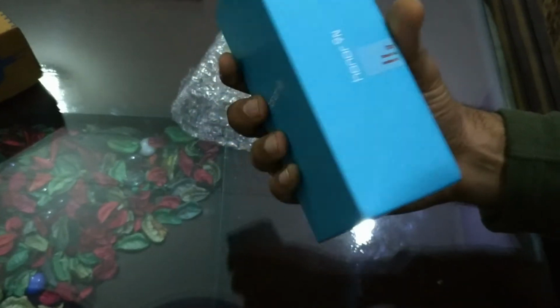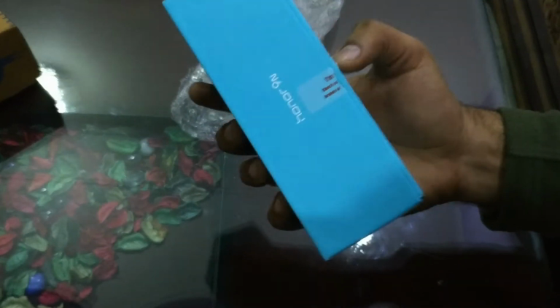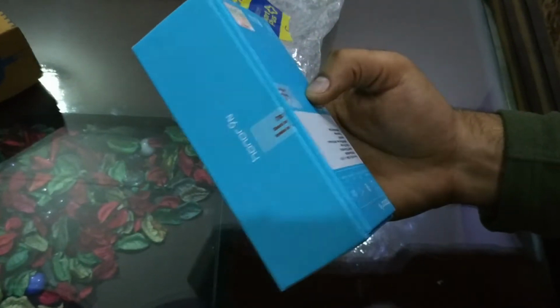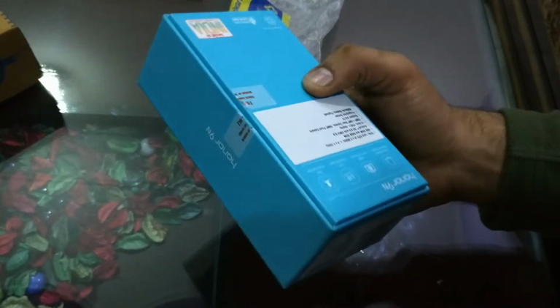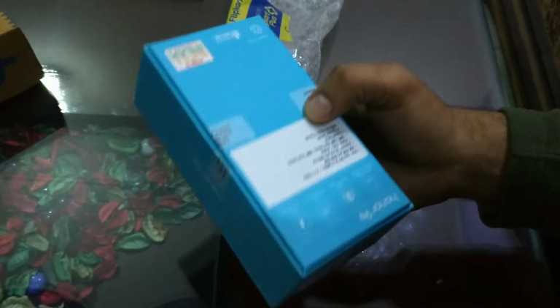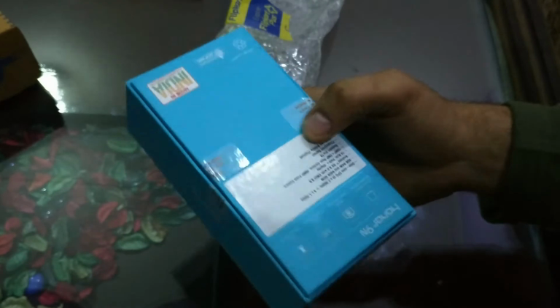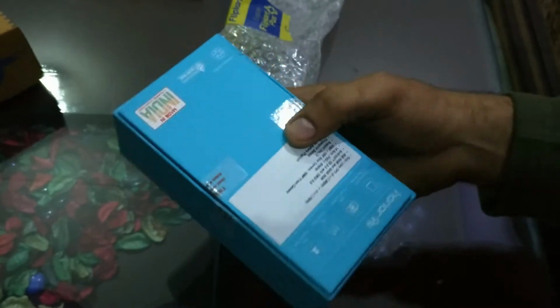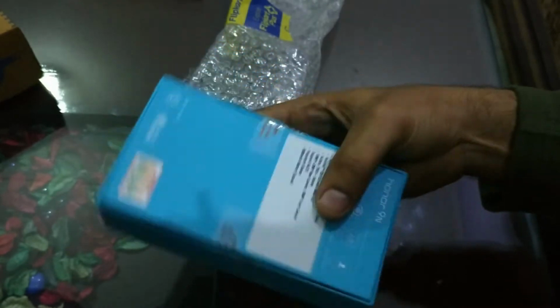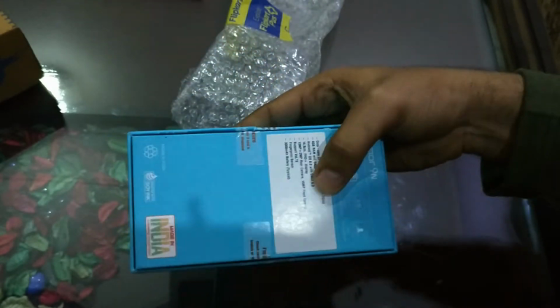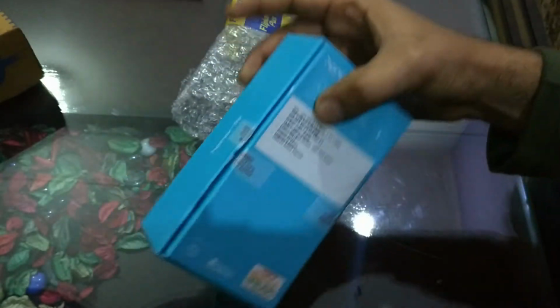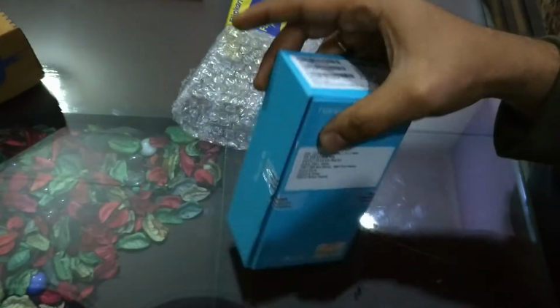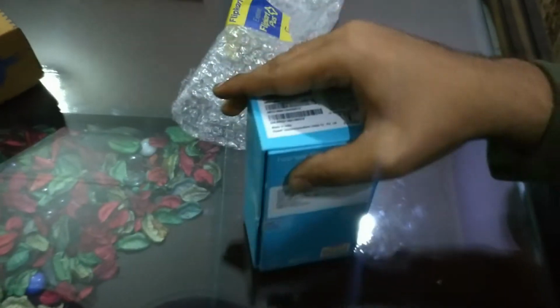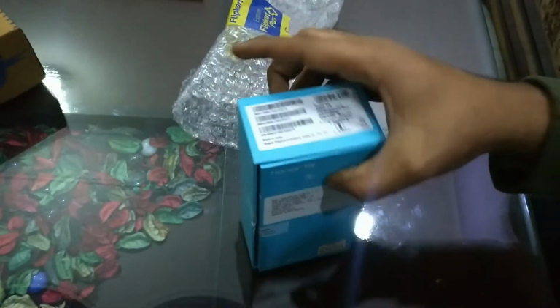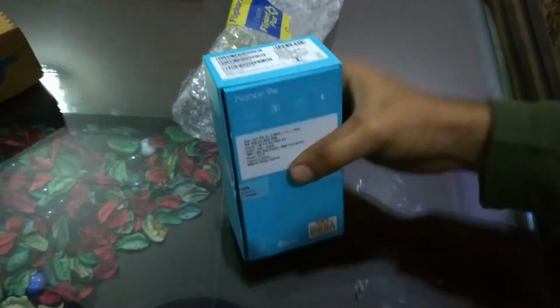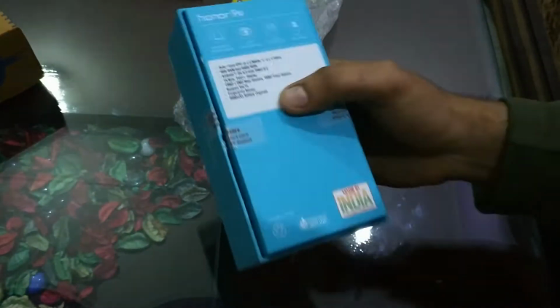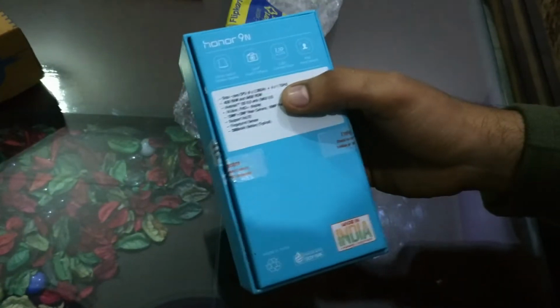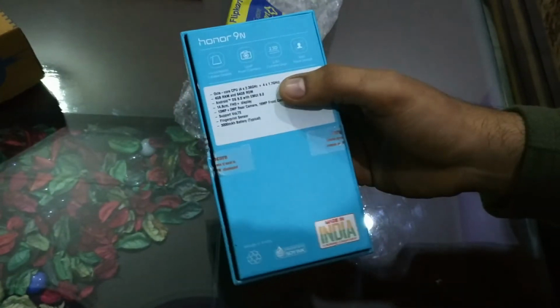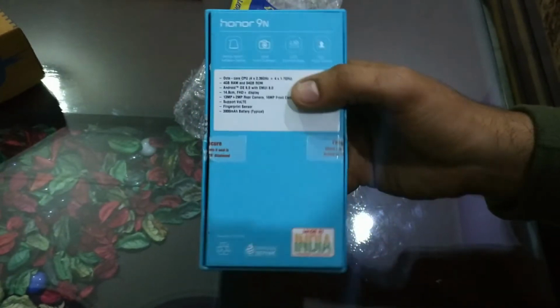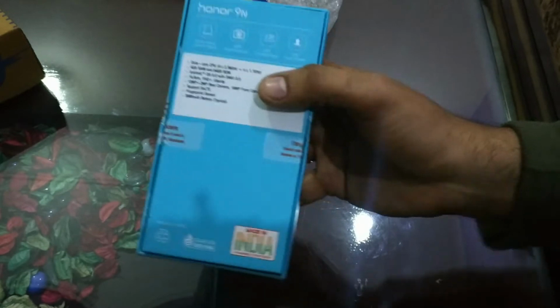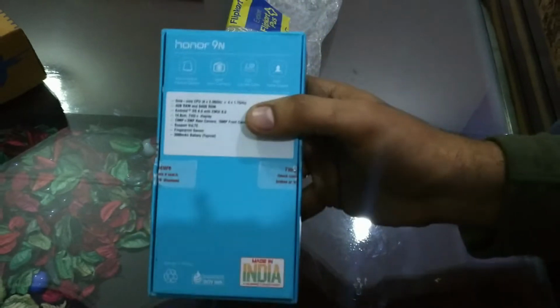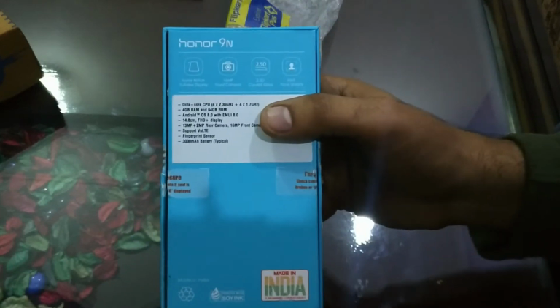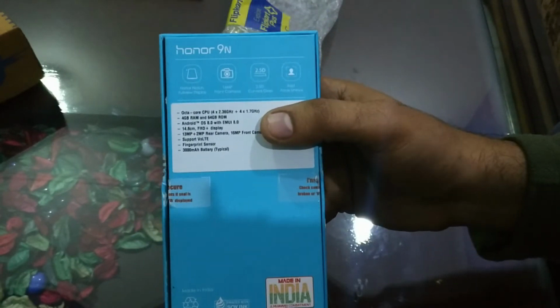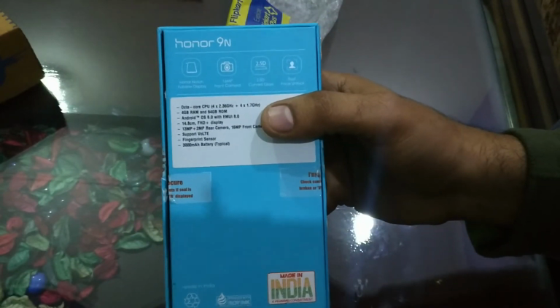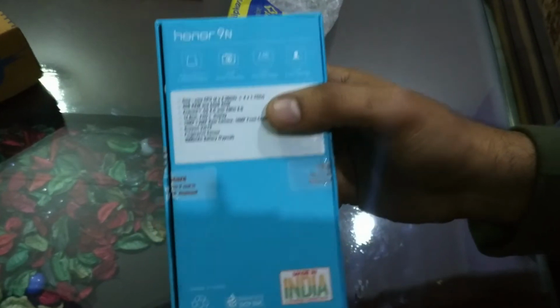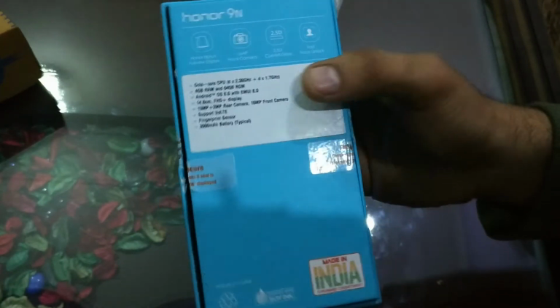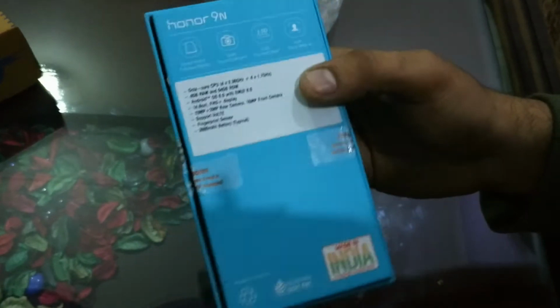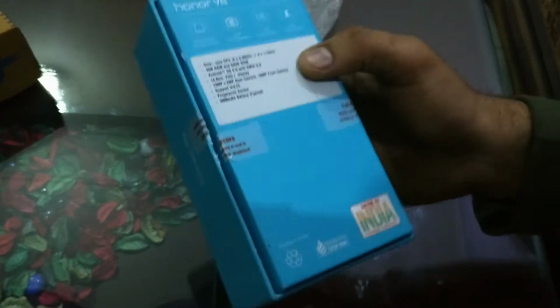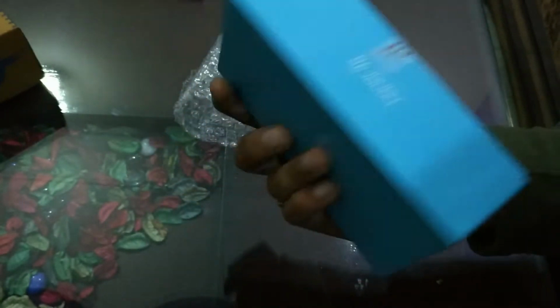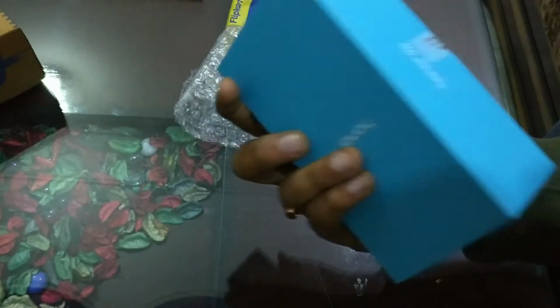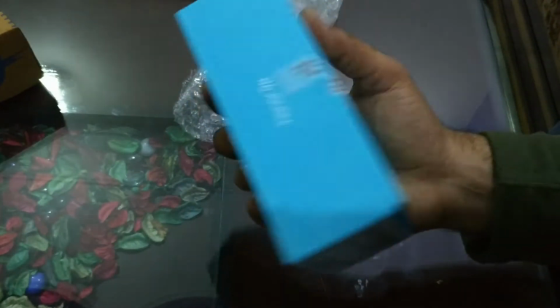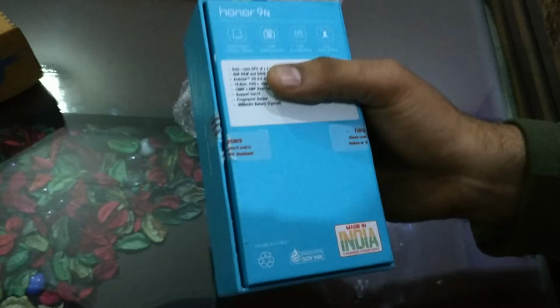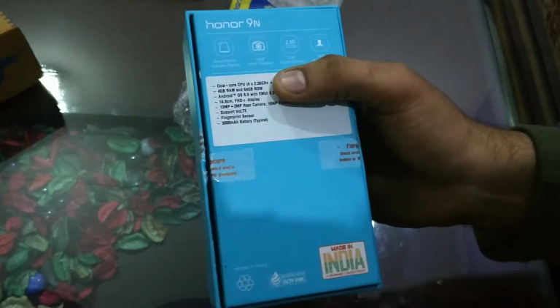I have a link to drop in the description so you can get information easily. If you want to buy it, you can get it. This phone is the Honor 9N — you can see the graphics on the box in a blue color.